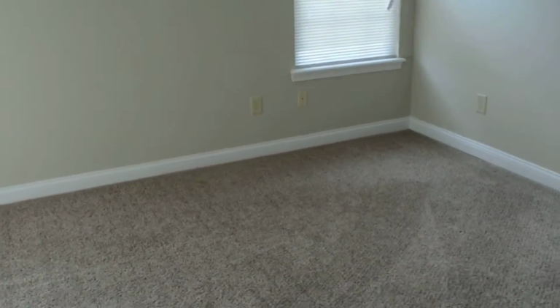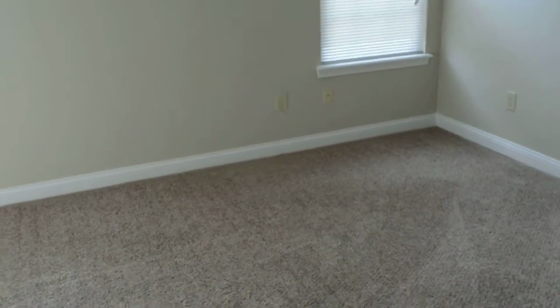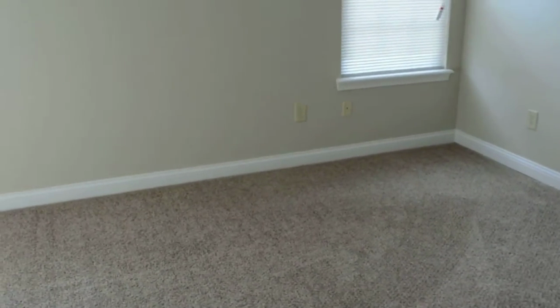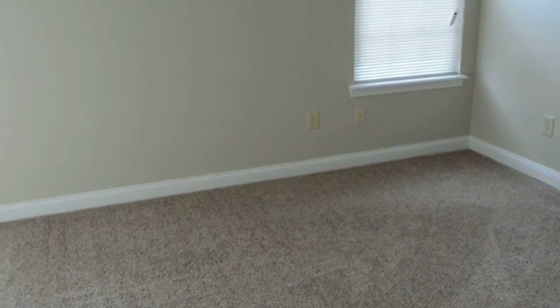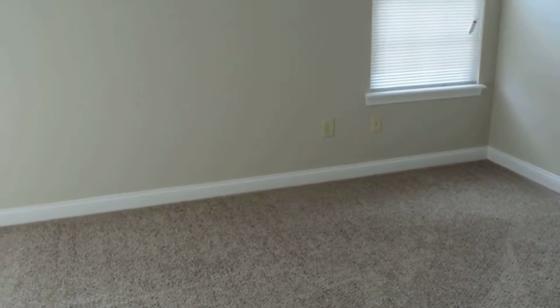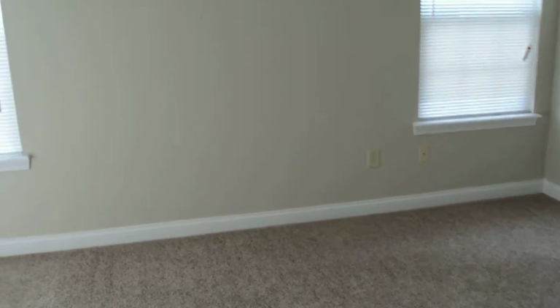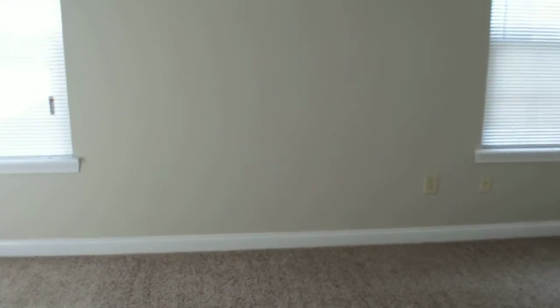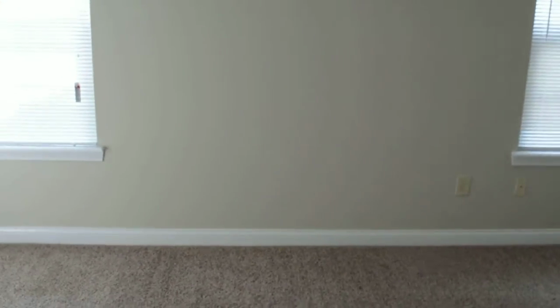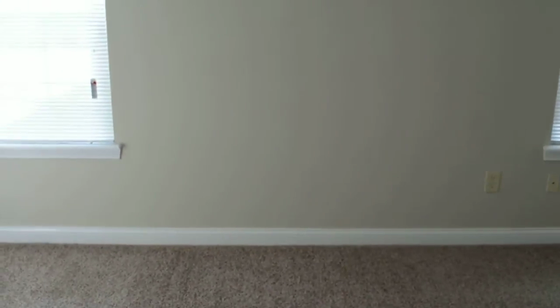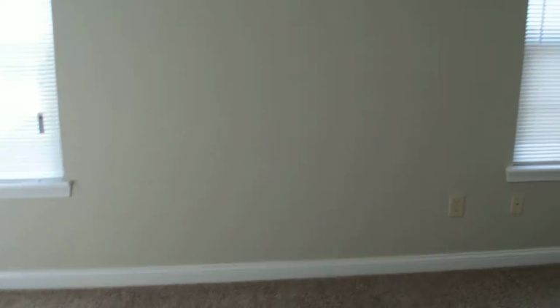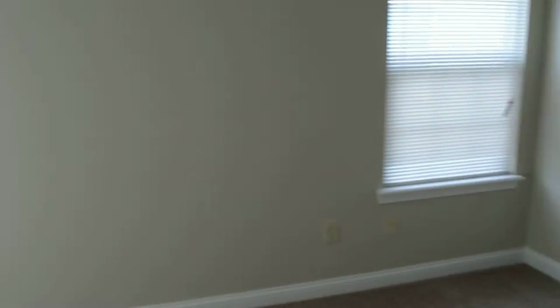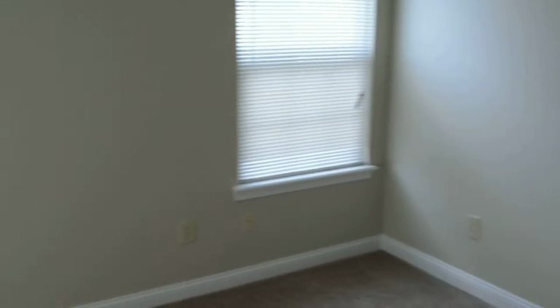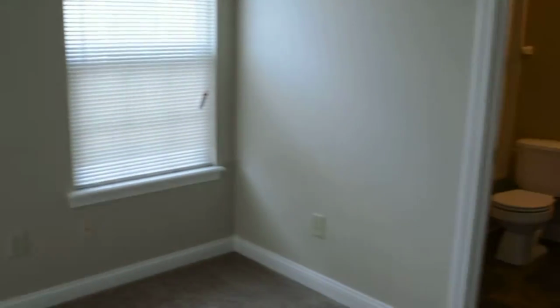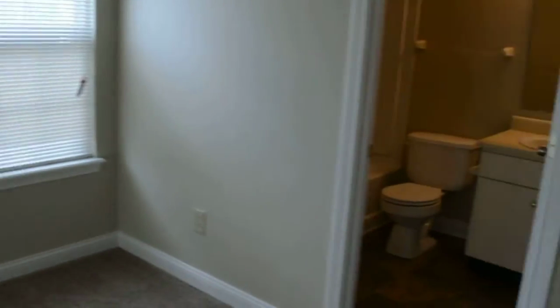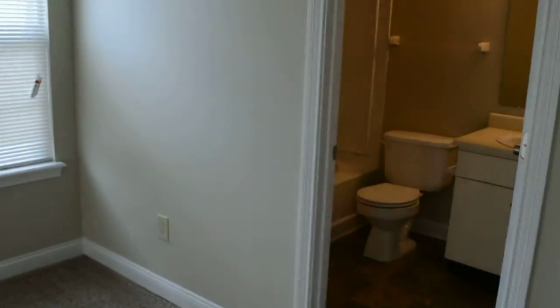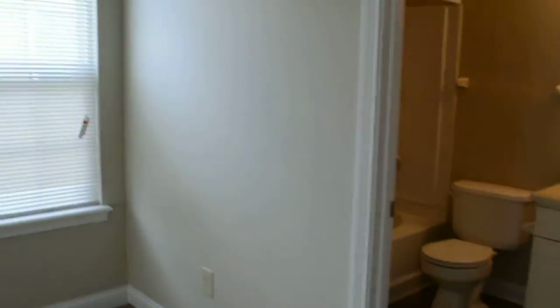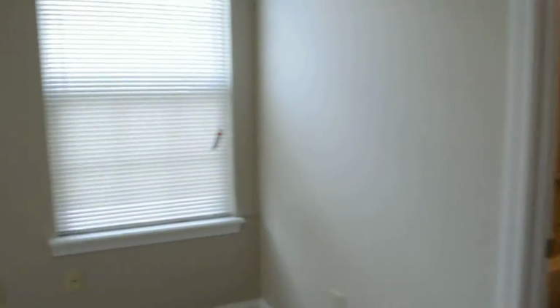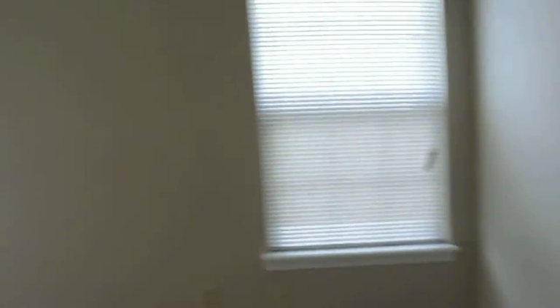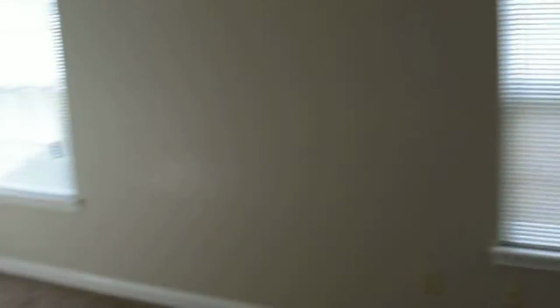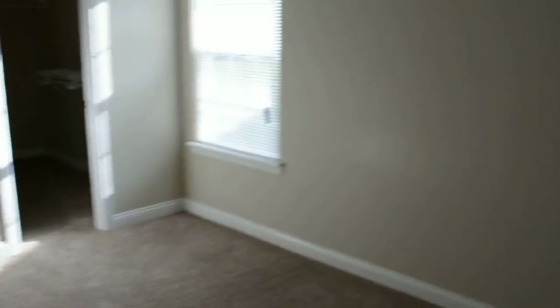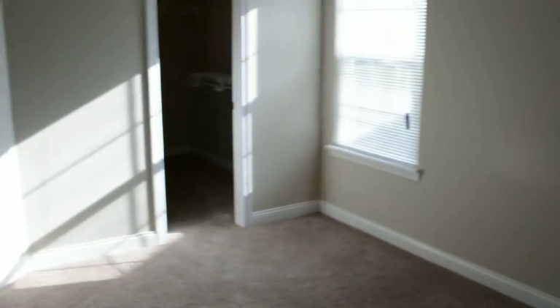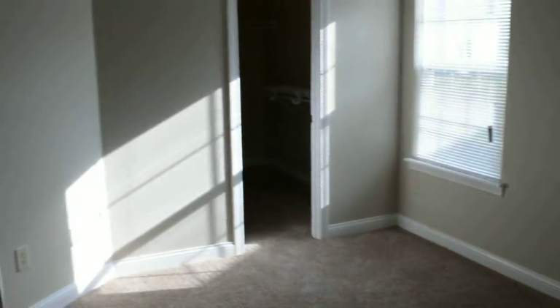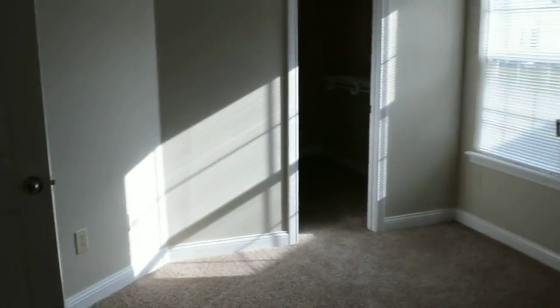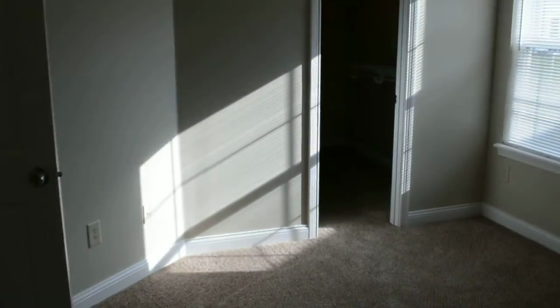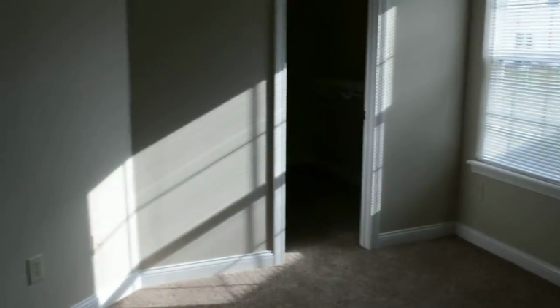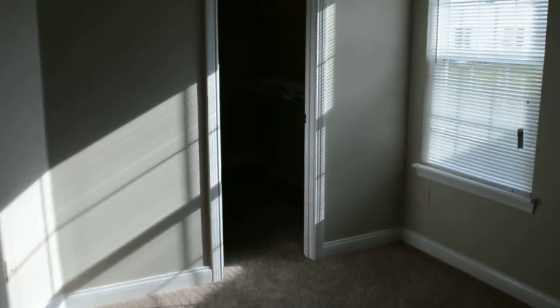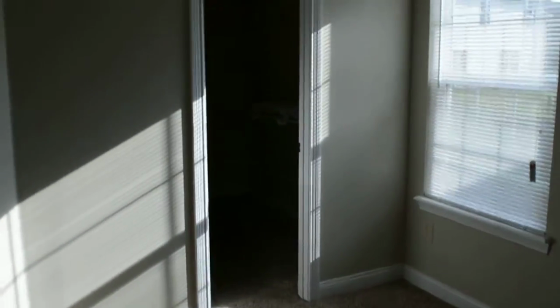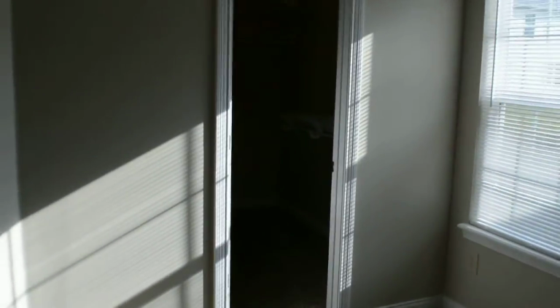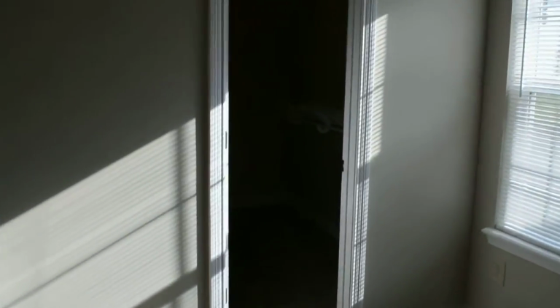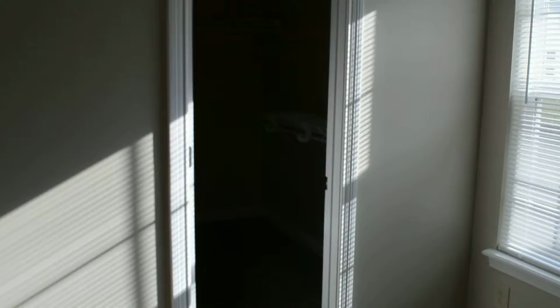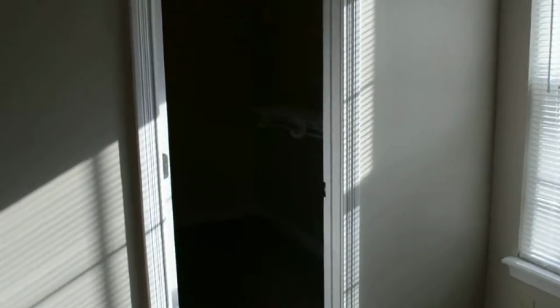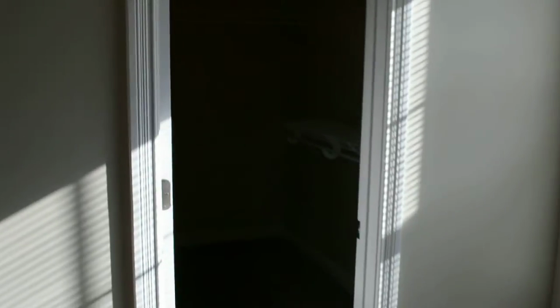And last but not least we have the master bedroom. Nice and open. Over here it has a walk-in closet.